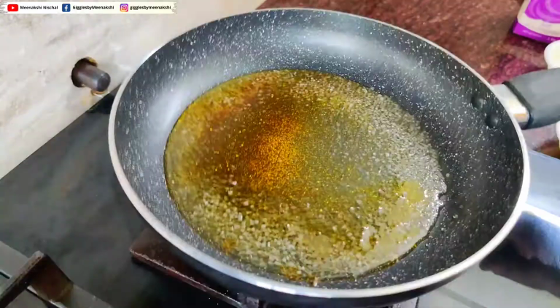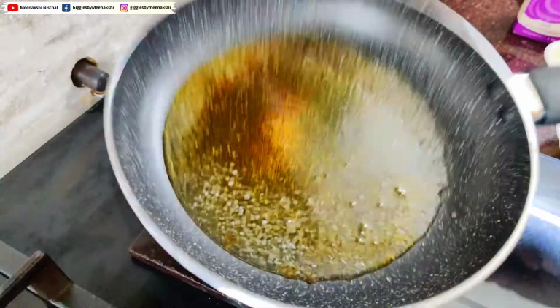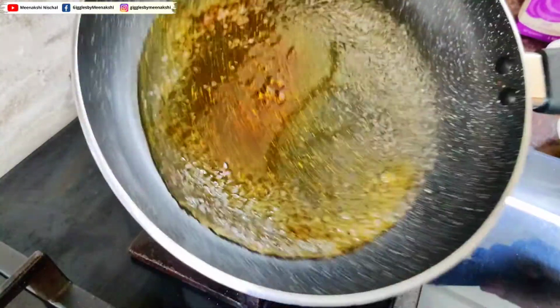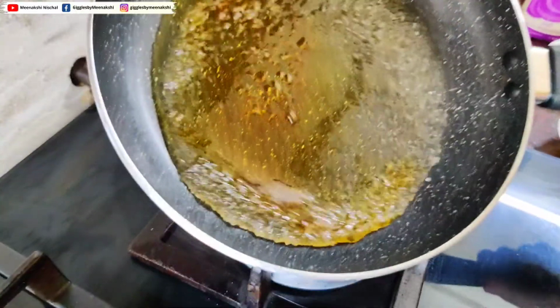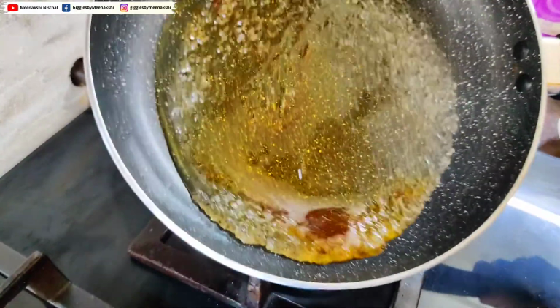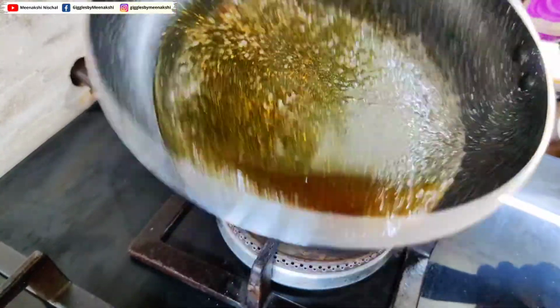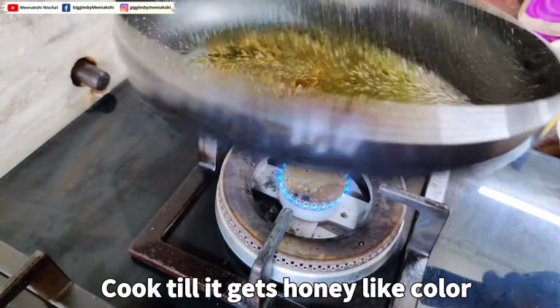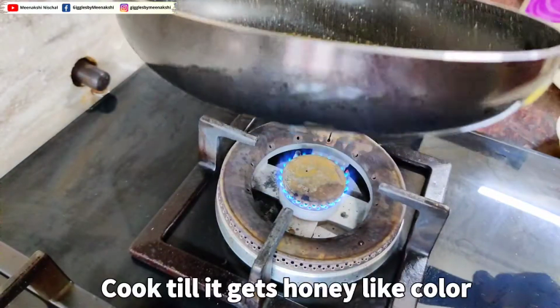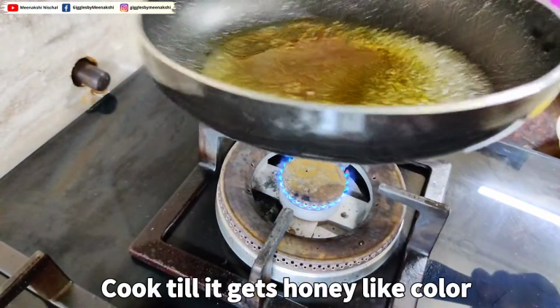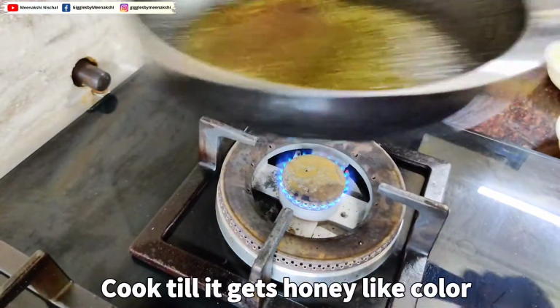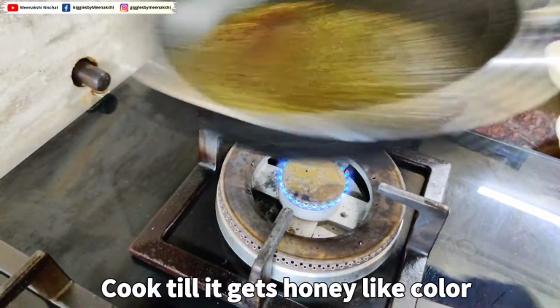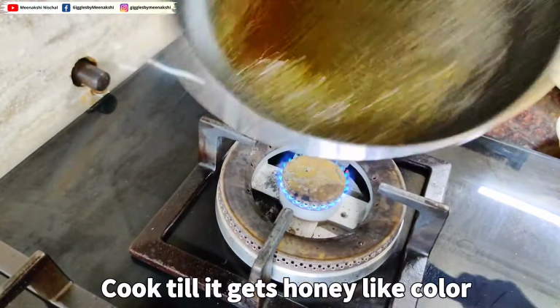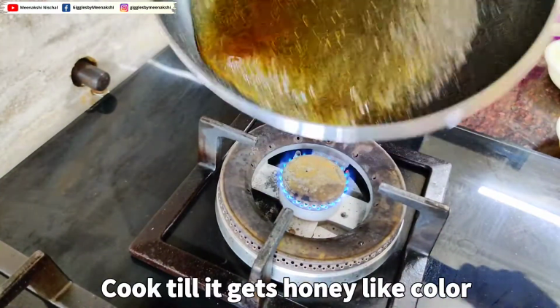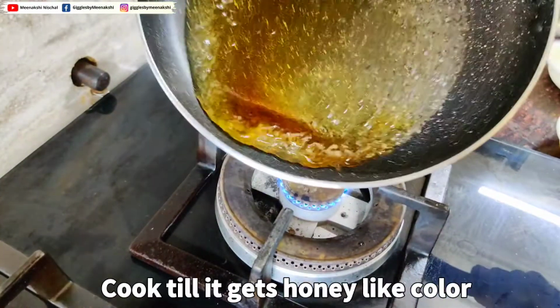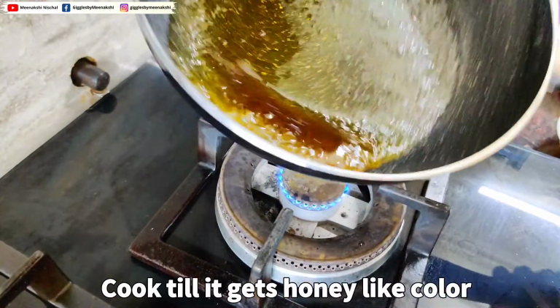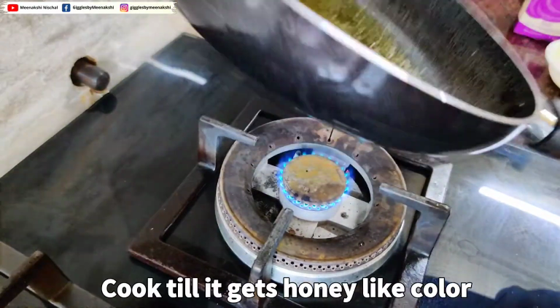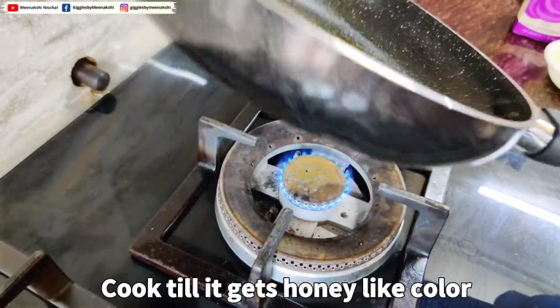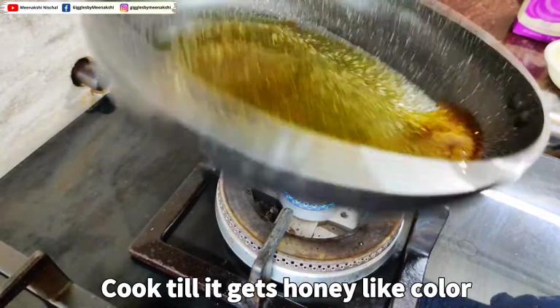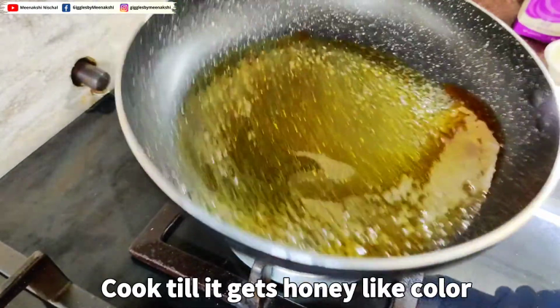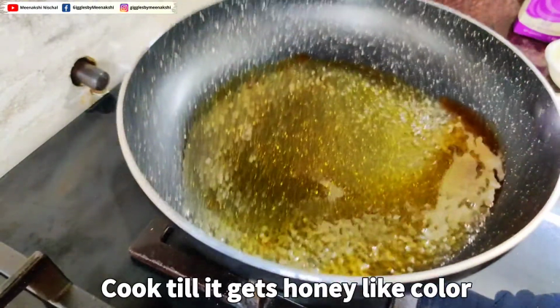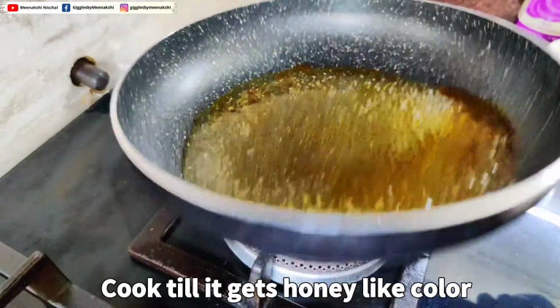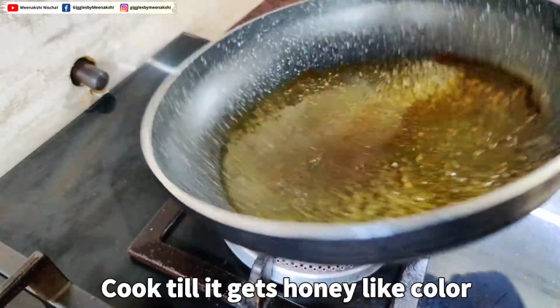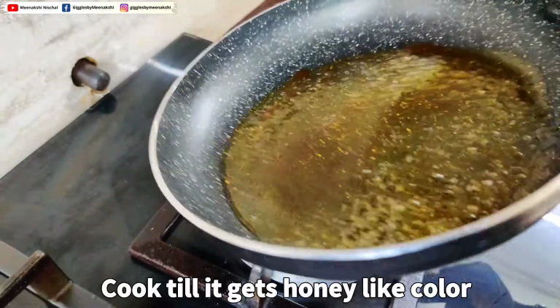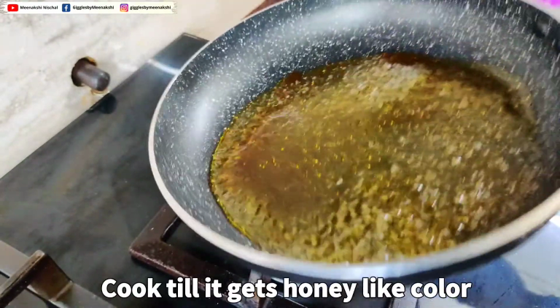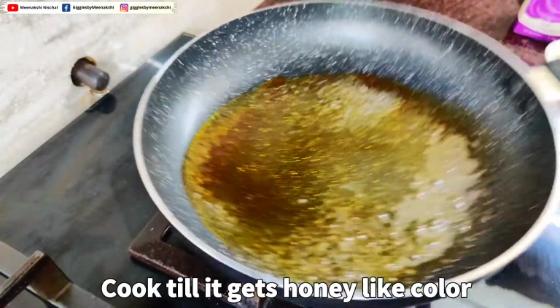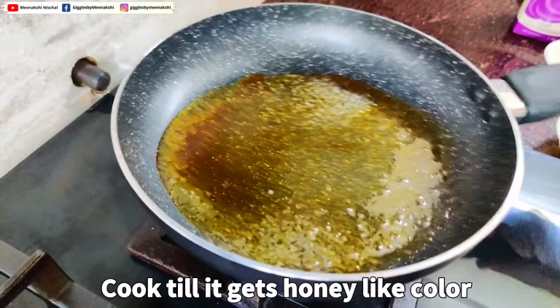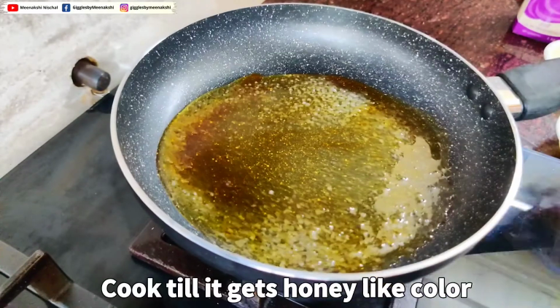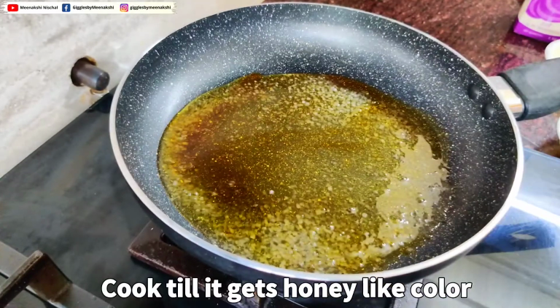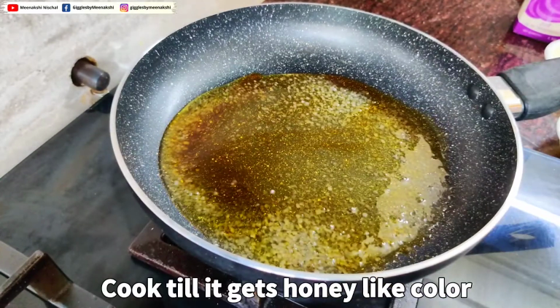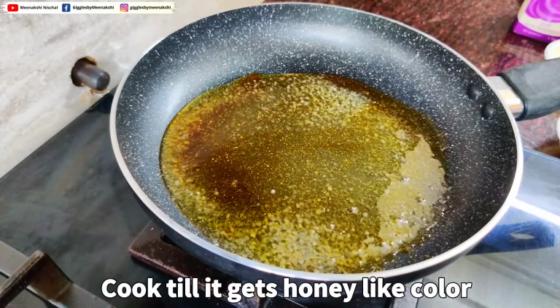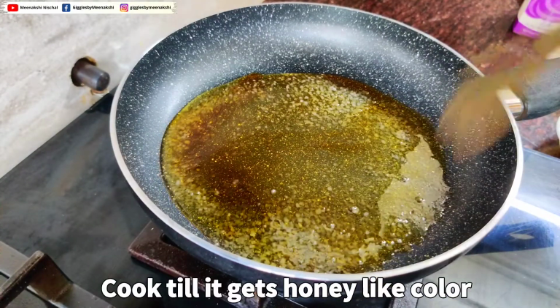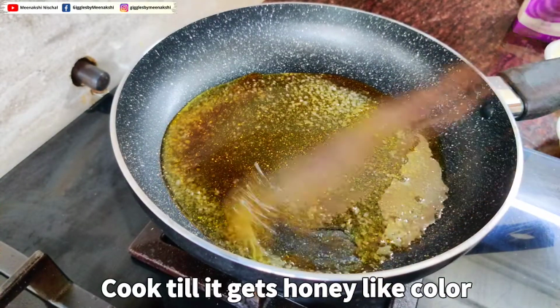As you can see, the sugar has melted. Just use a wooden spatula to stir.